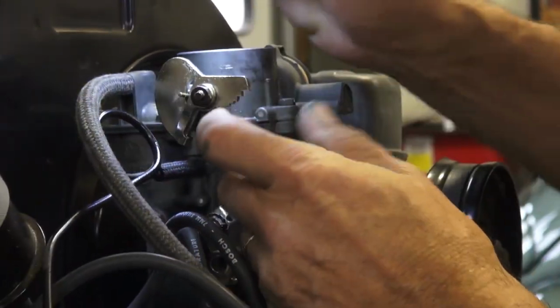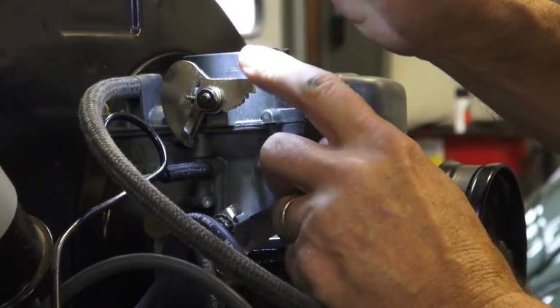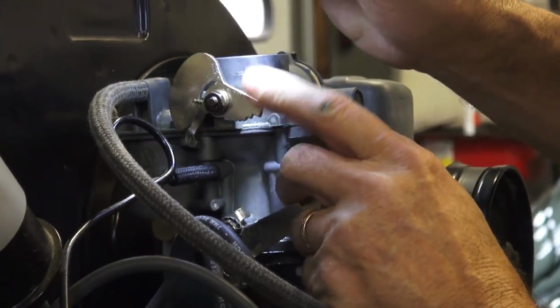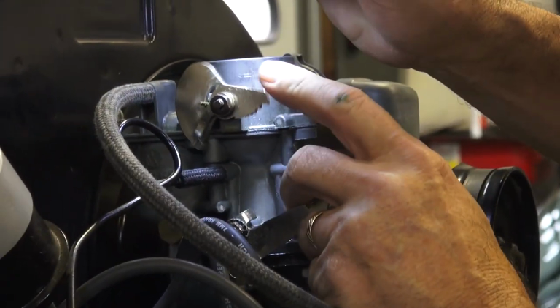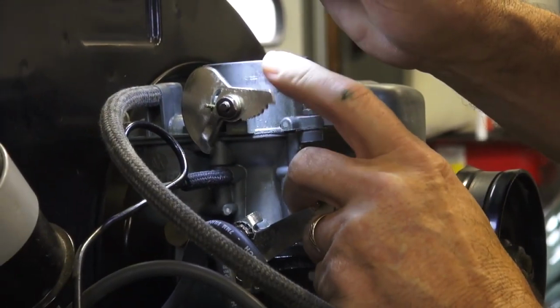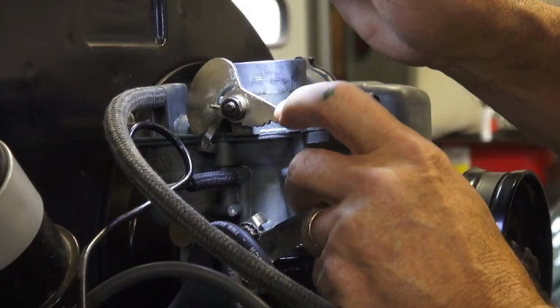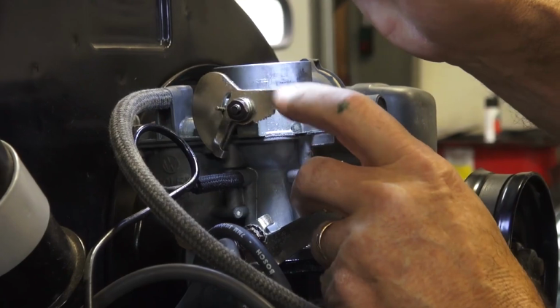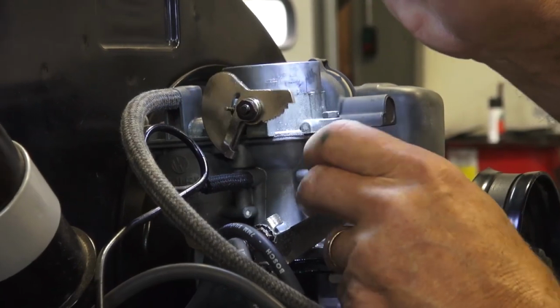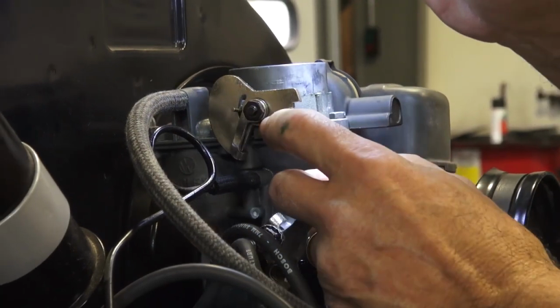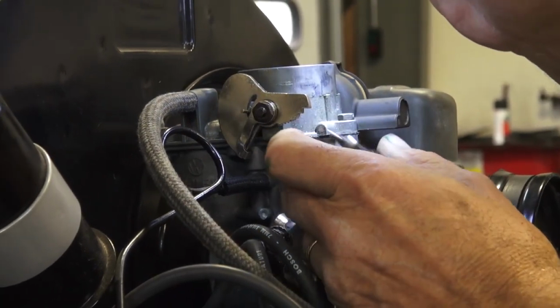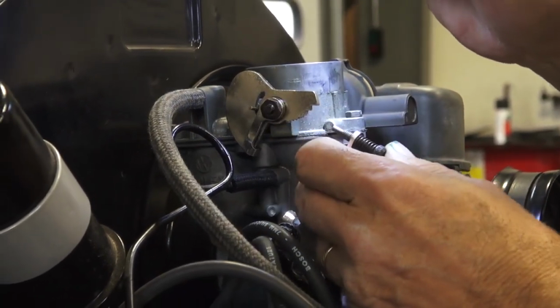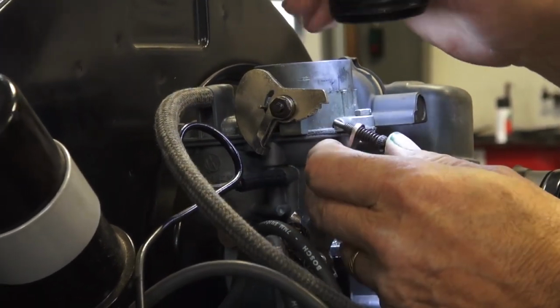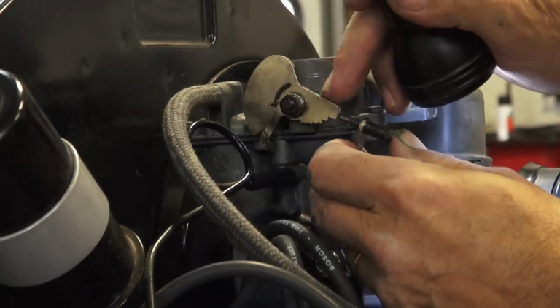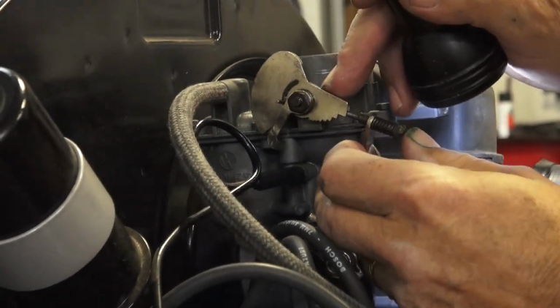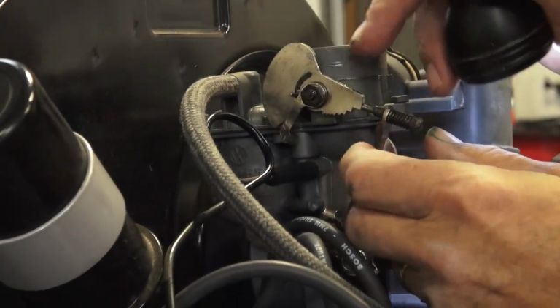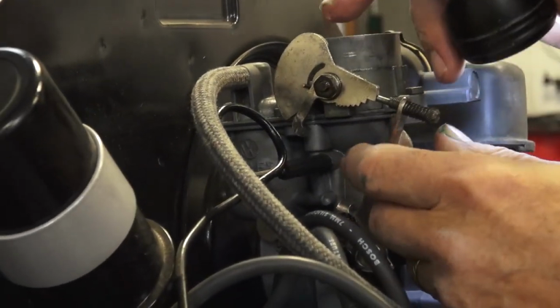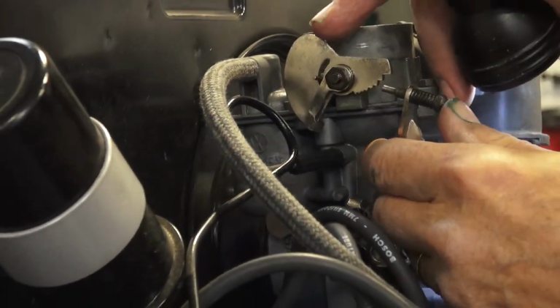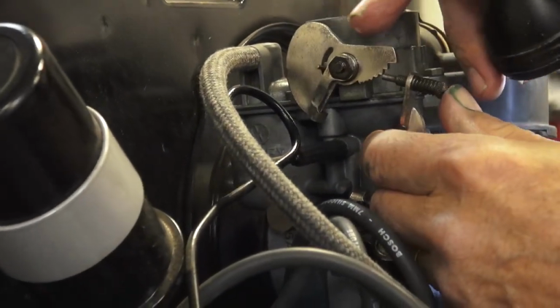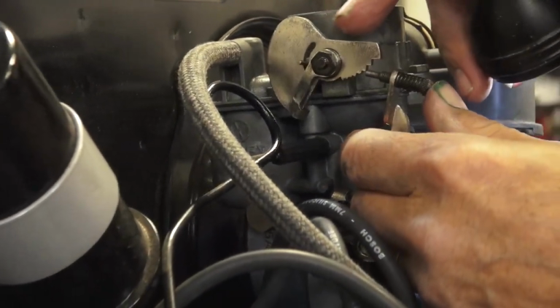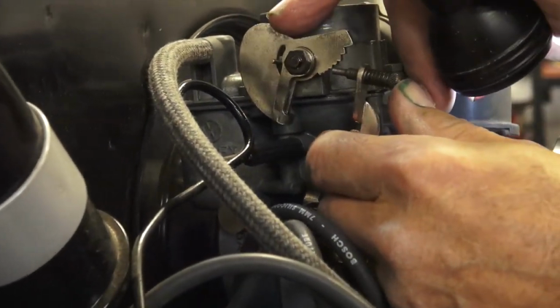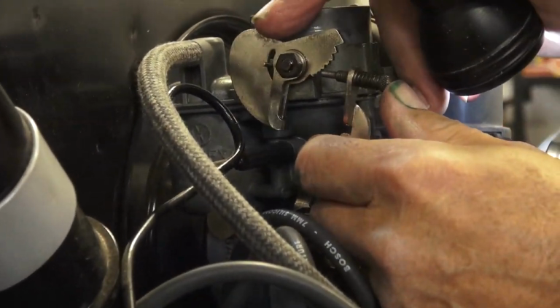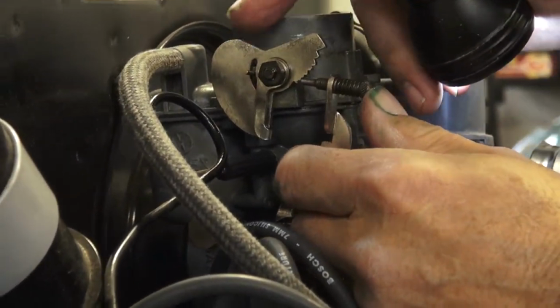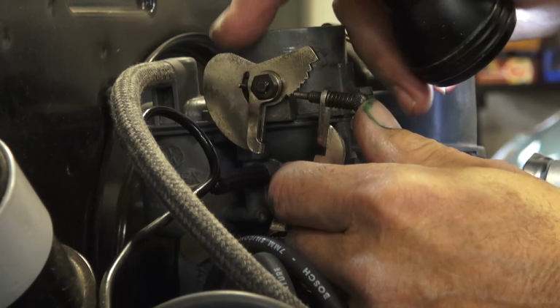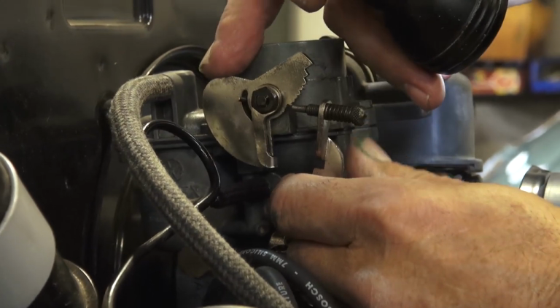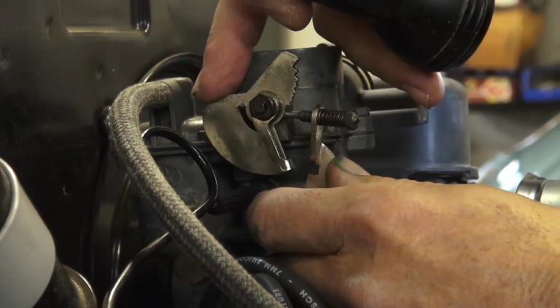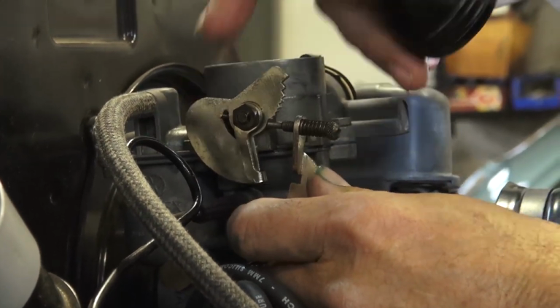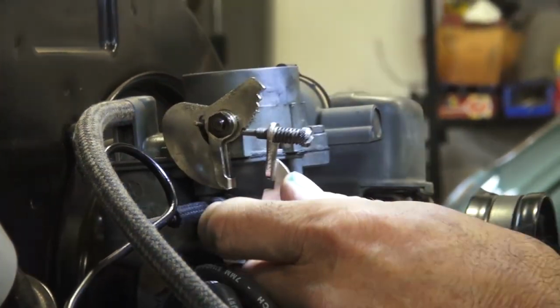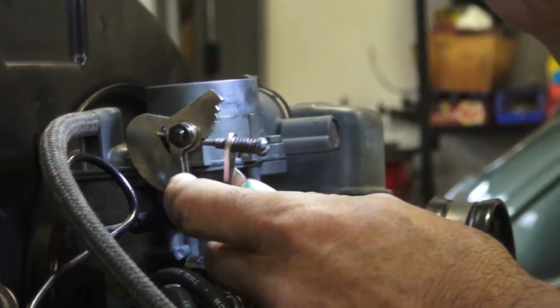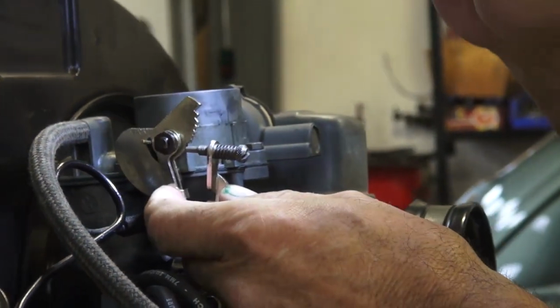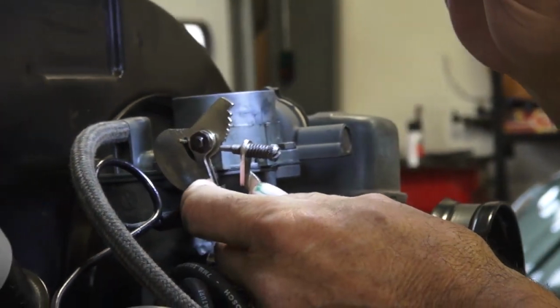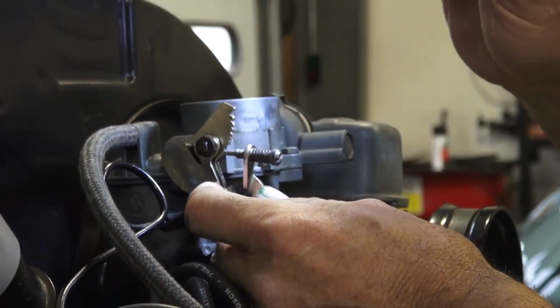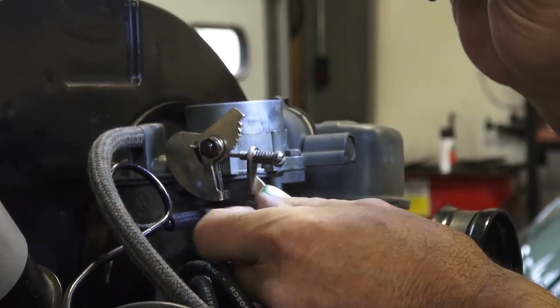So you can see now this cam cannot go all the way over — it stays in the right position. High idle, medium, slower, slower, until it's at that base idle warm engine.